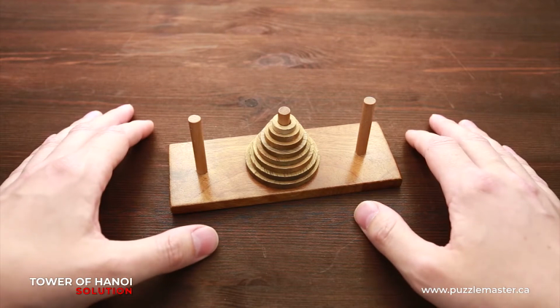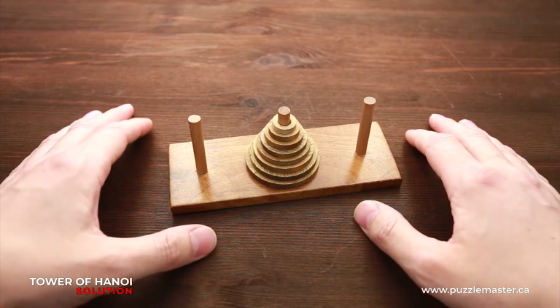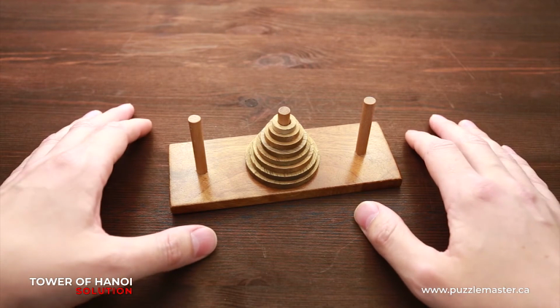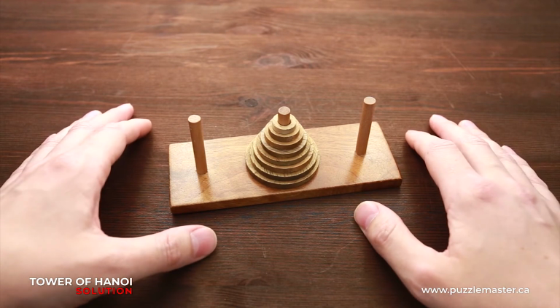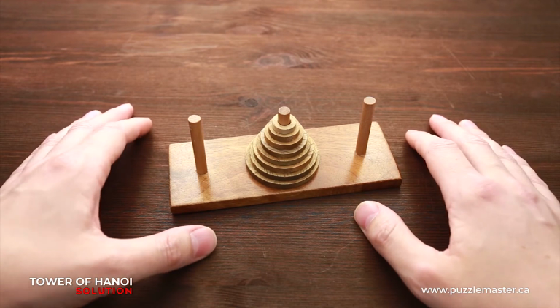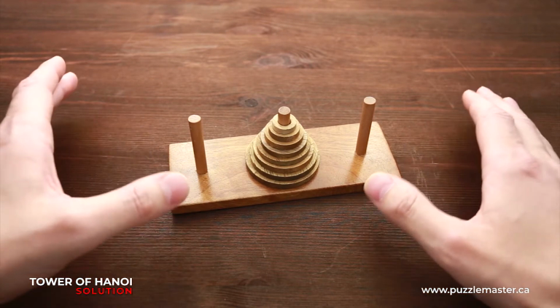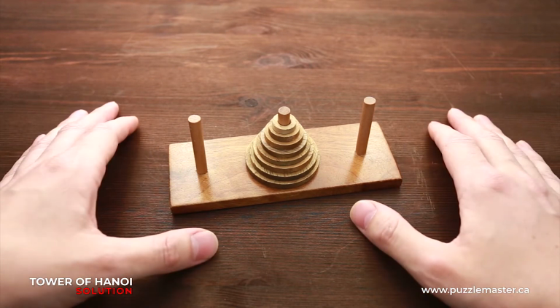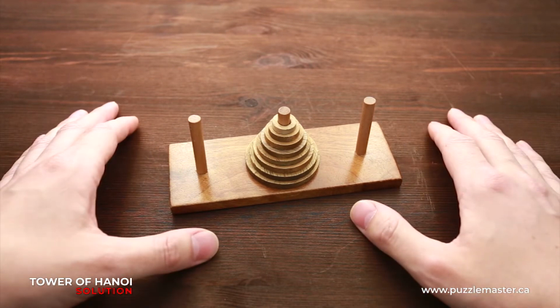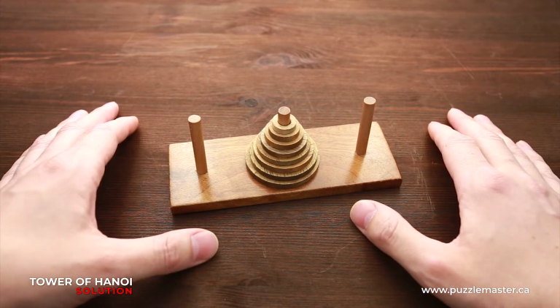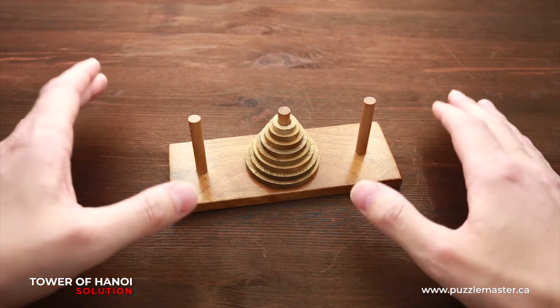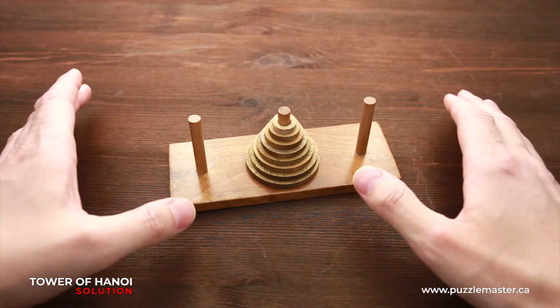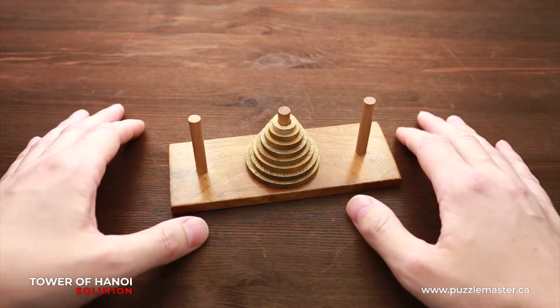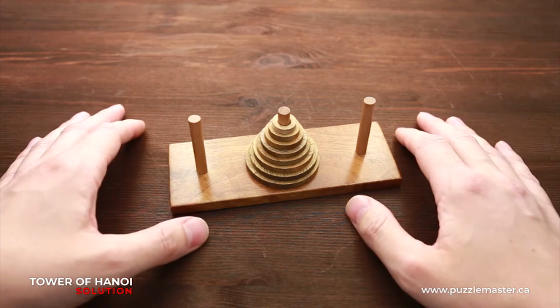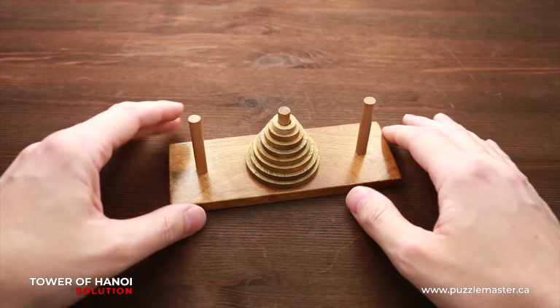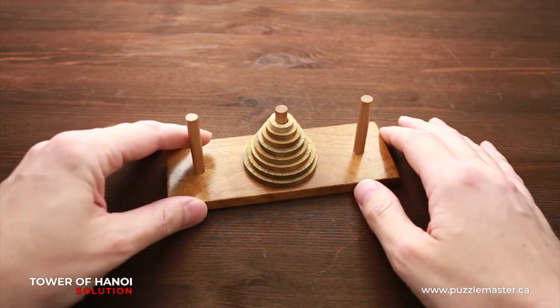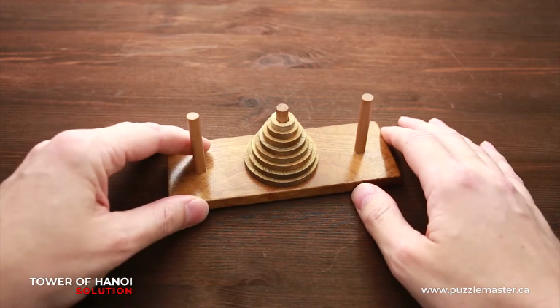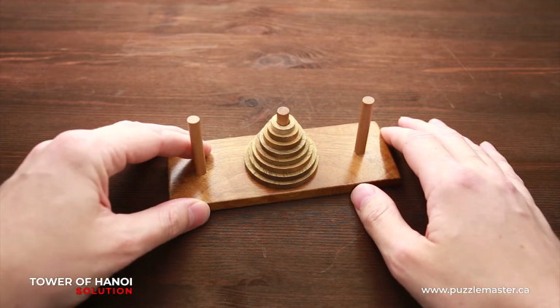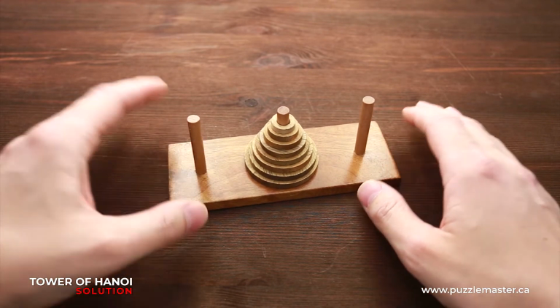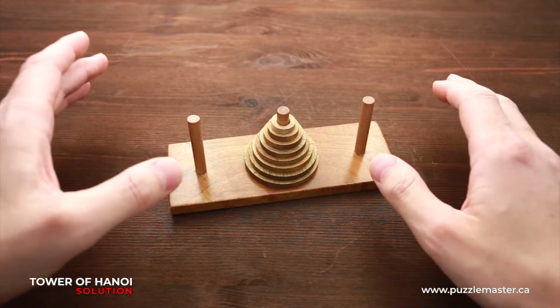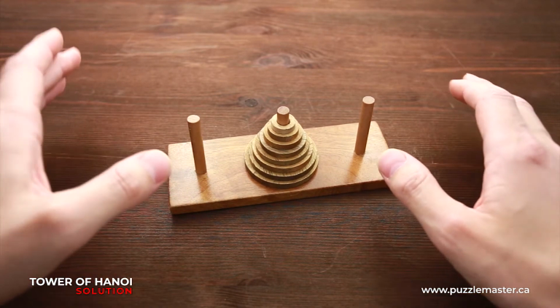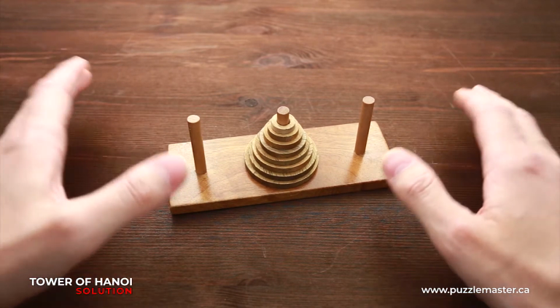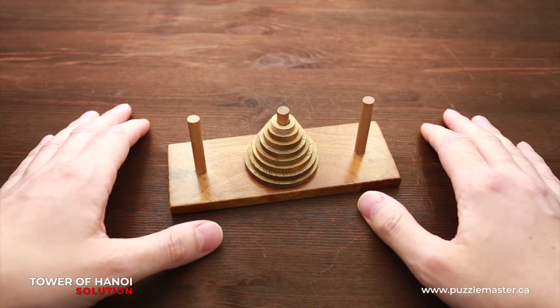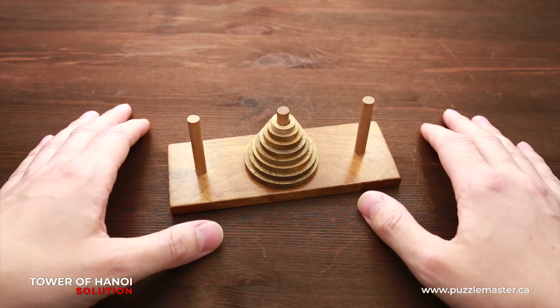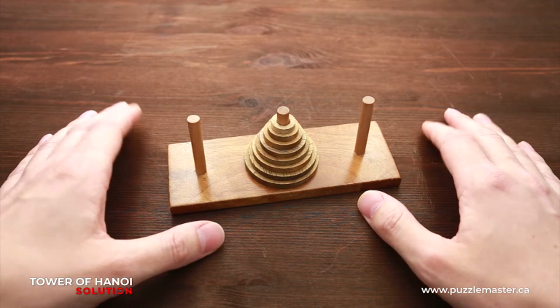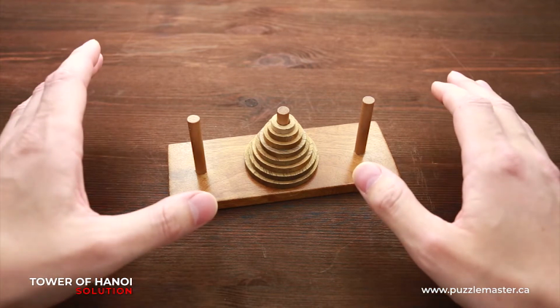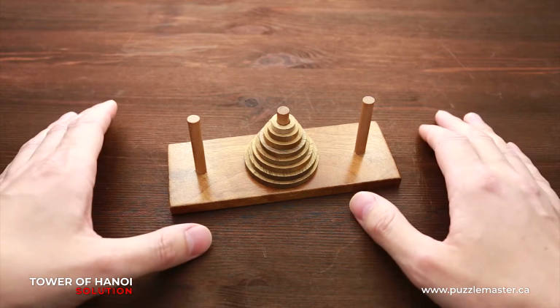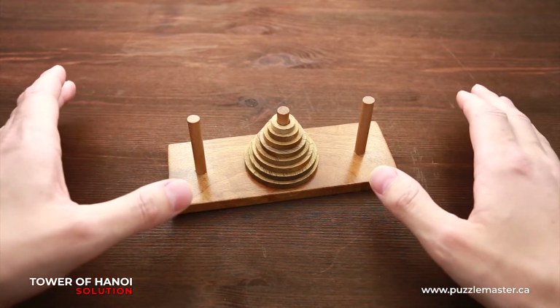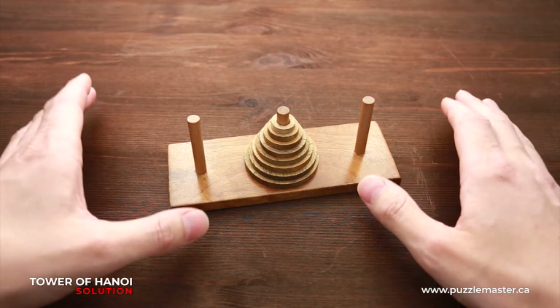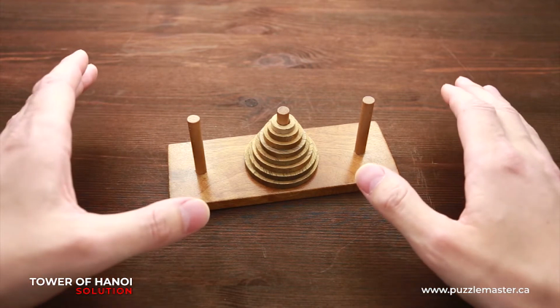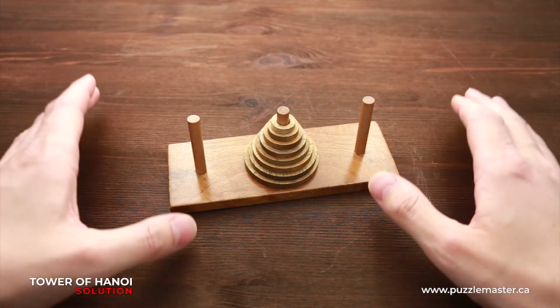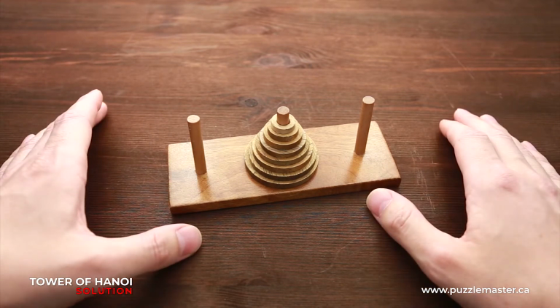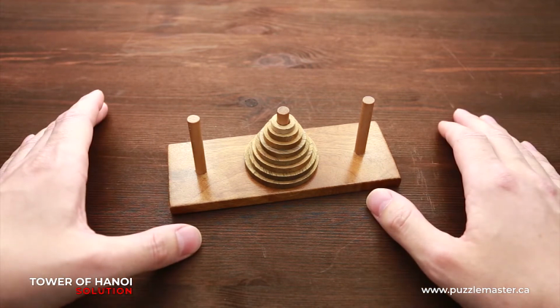And my solution will work perfectly for any kind of Tower of Hanoi puzzle. Even if you lost four out of eight disks, my solution is still going to work for your four disks.